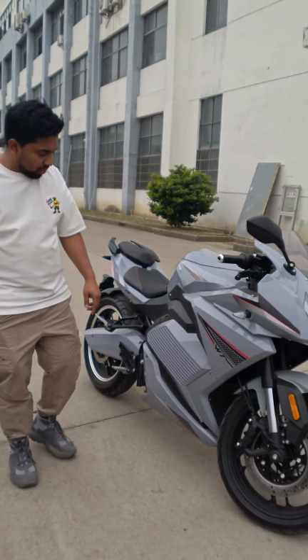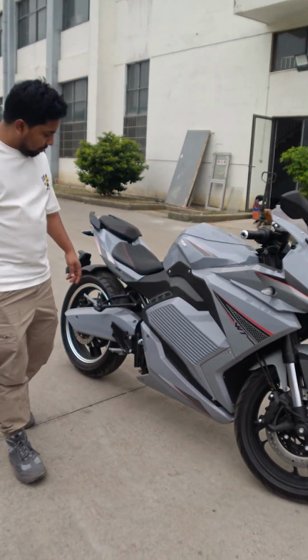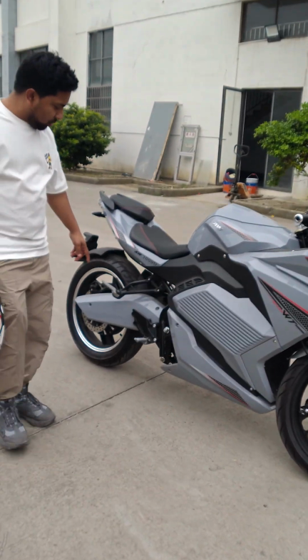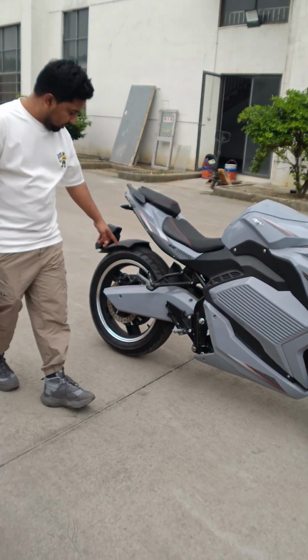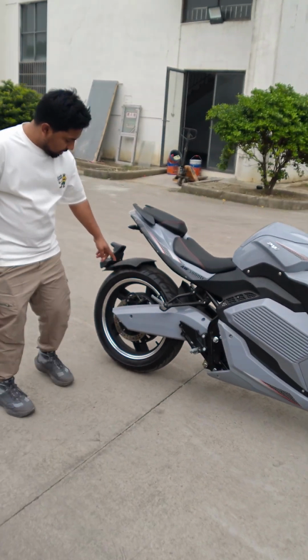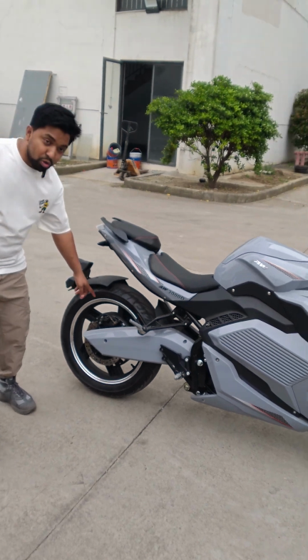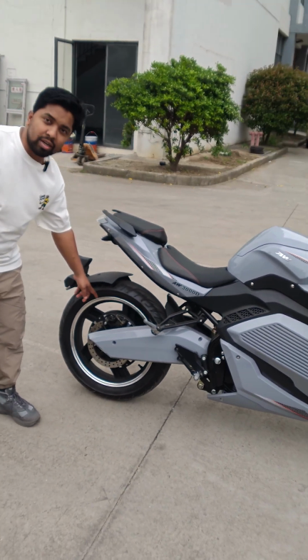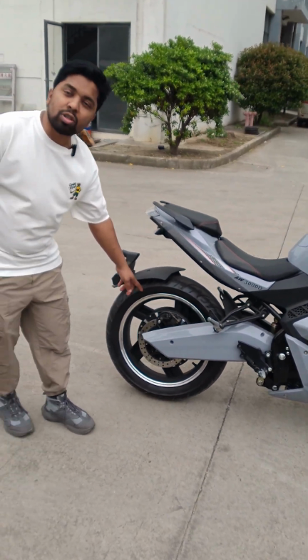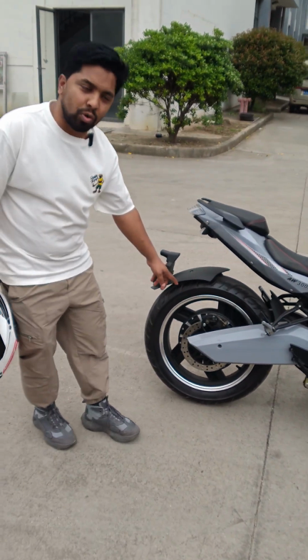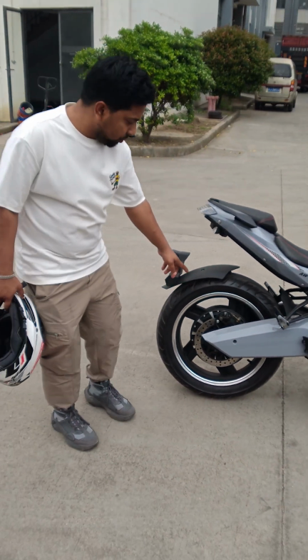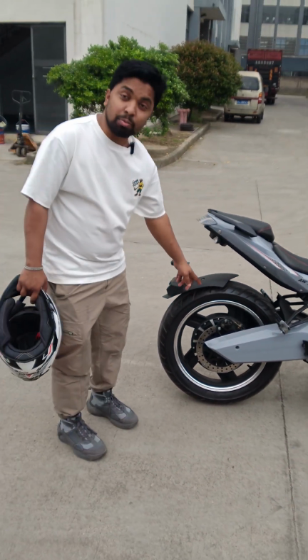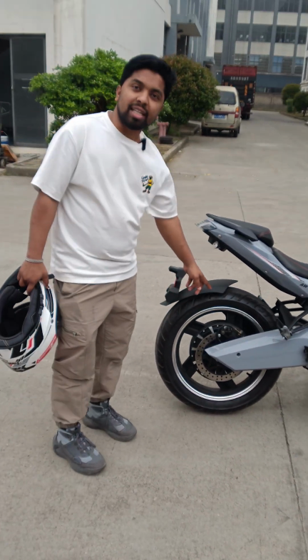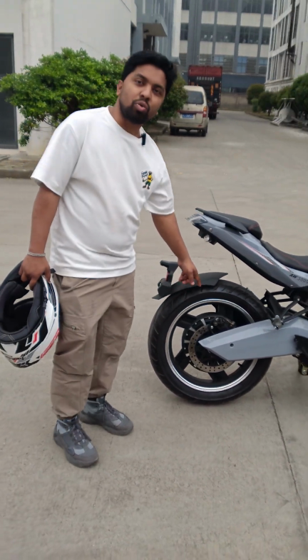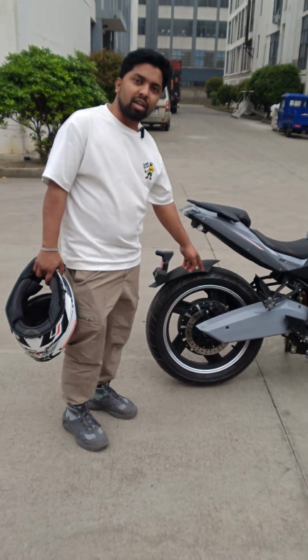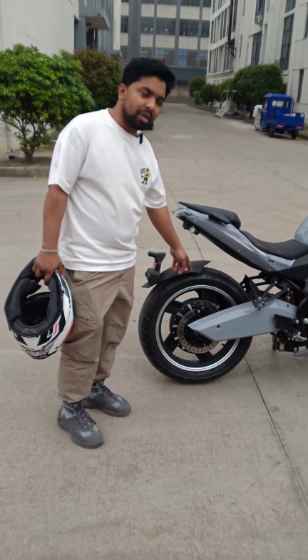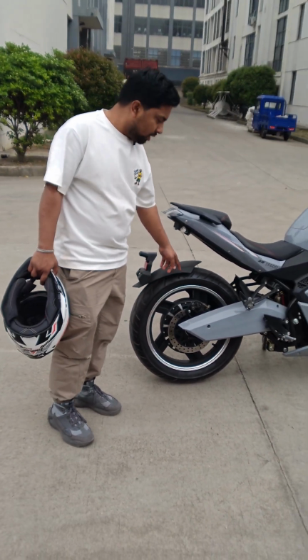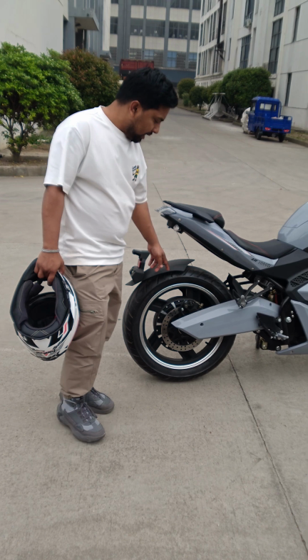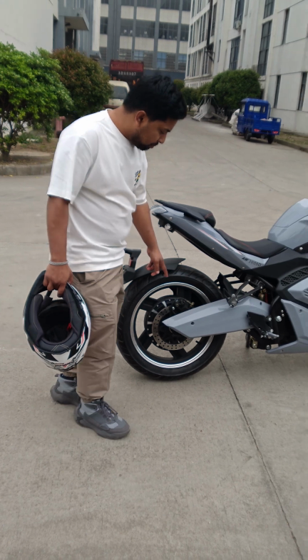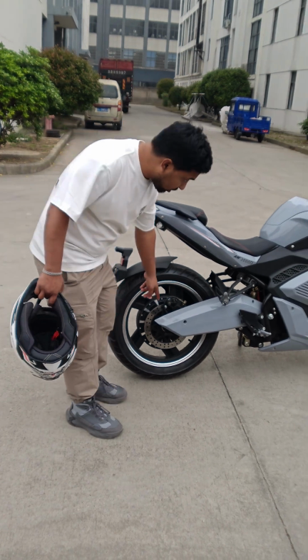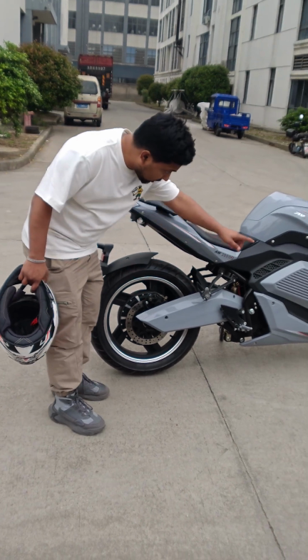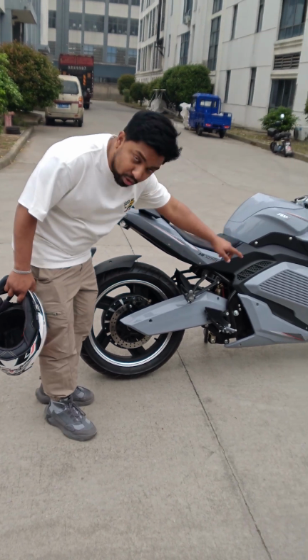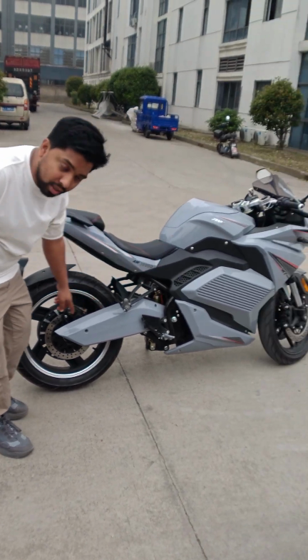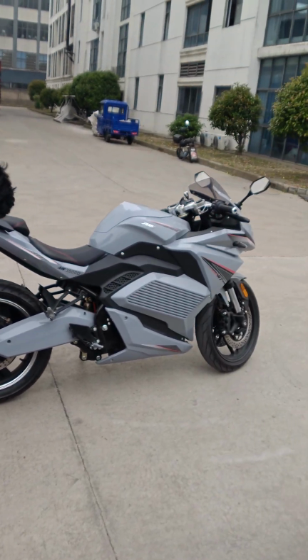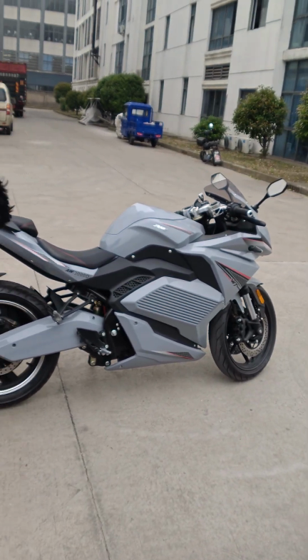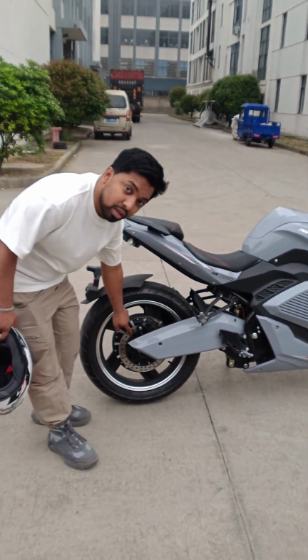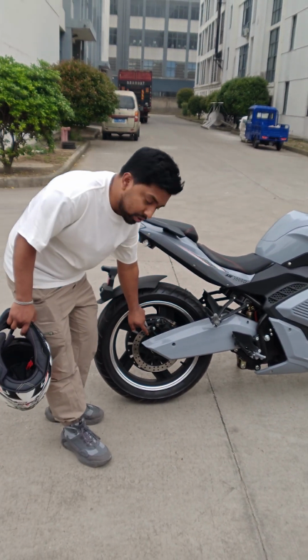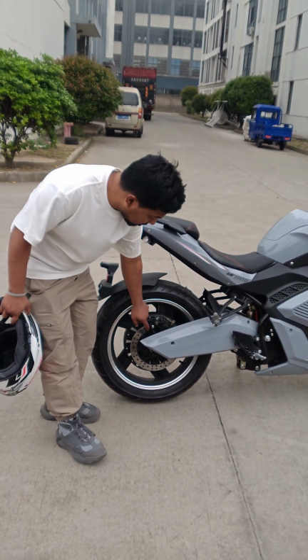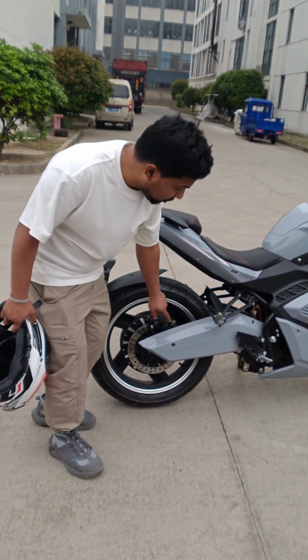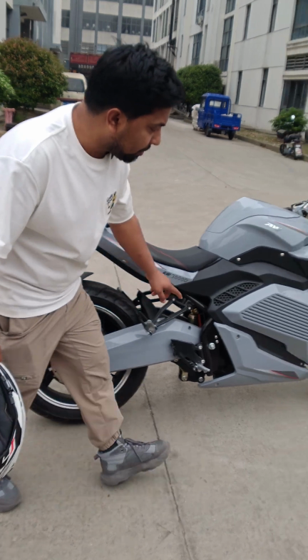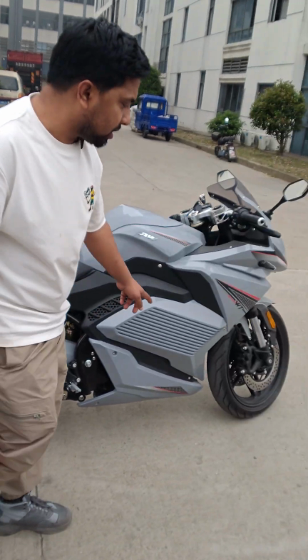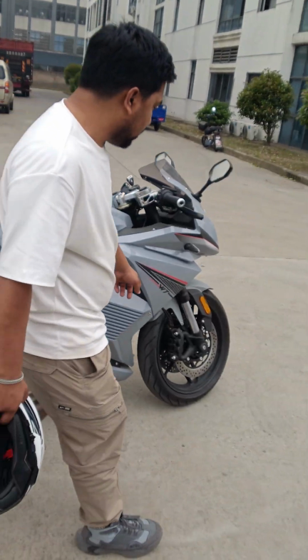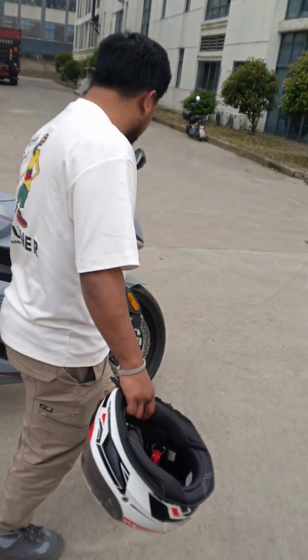First, I will show you the motor. This motor power is 4000 watts, with a speed of 90 to 100 kilometers per hour. Both the front and rear wheels have brakes with calipers for safety.